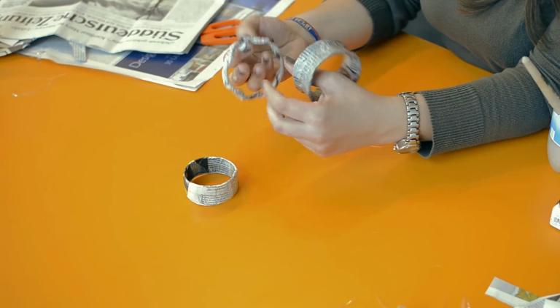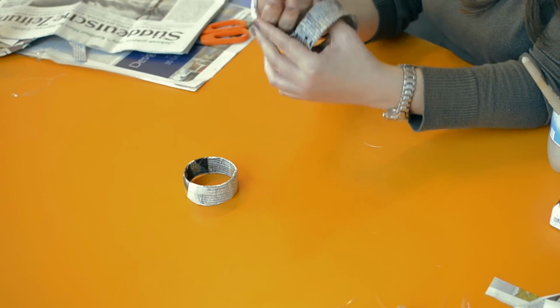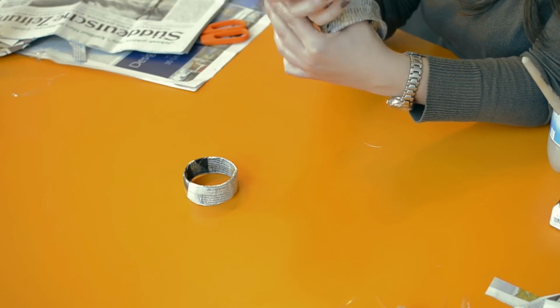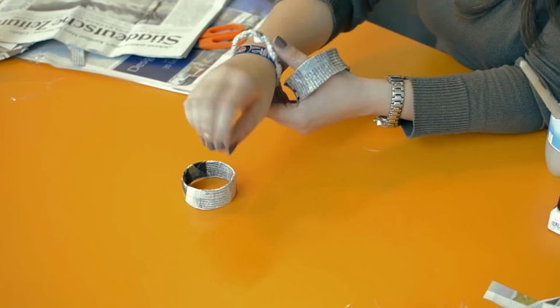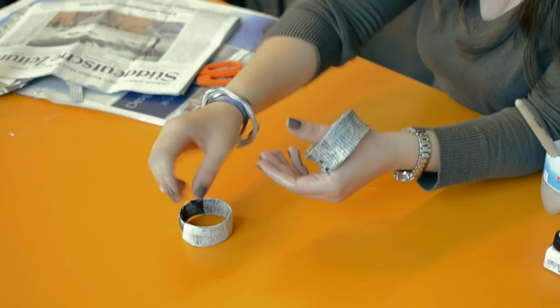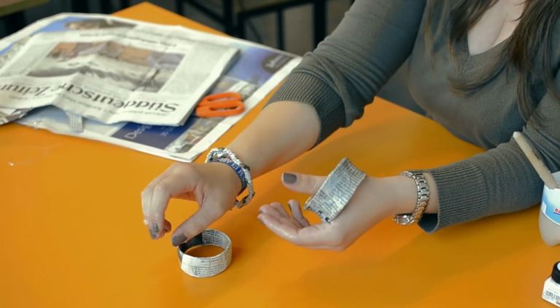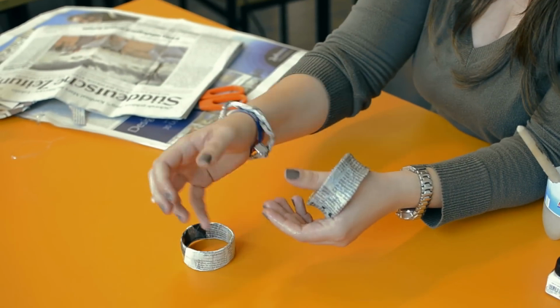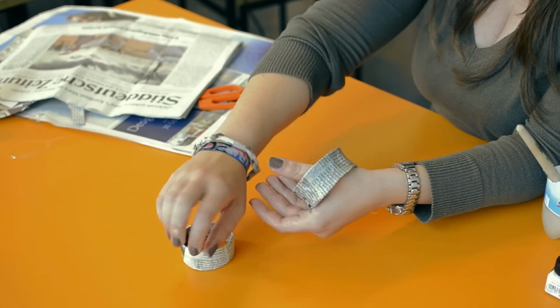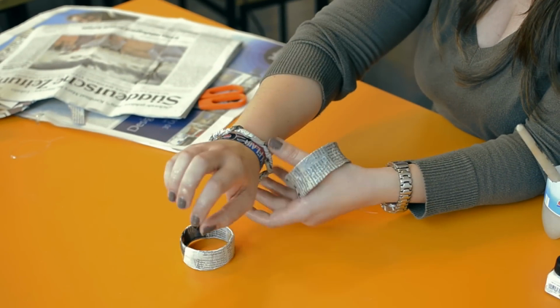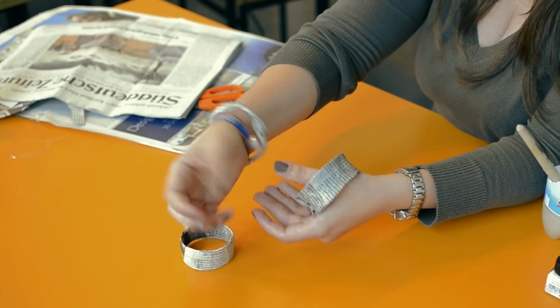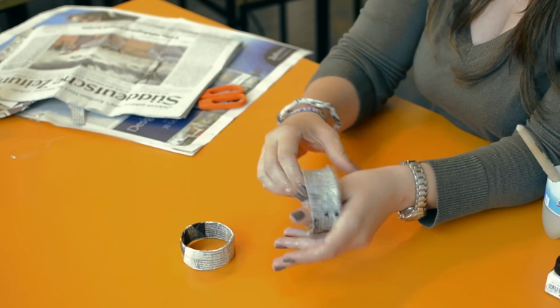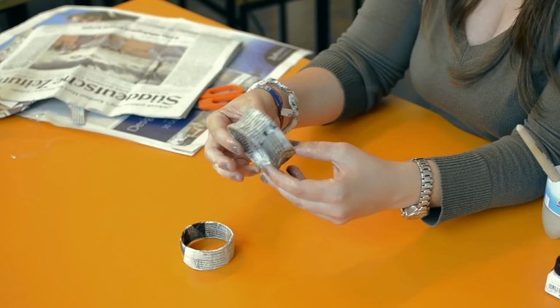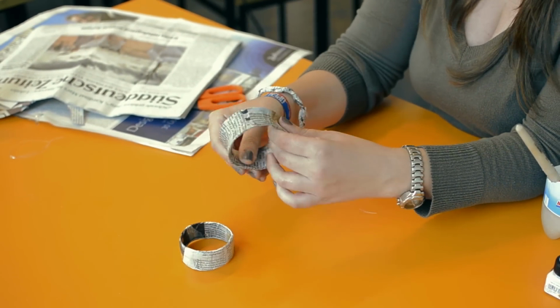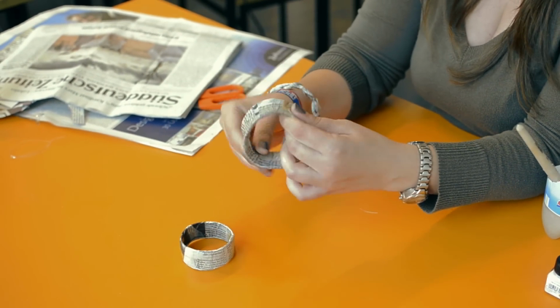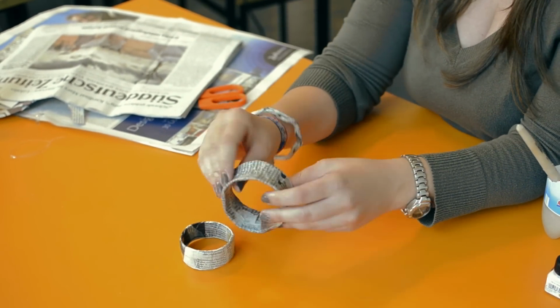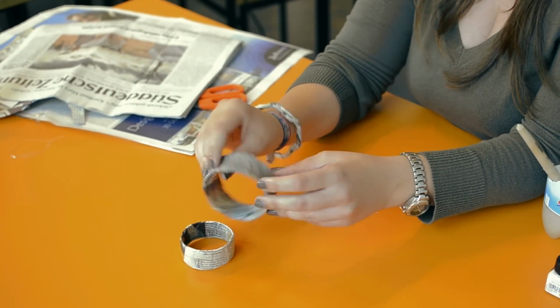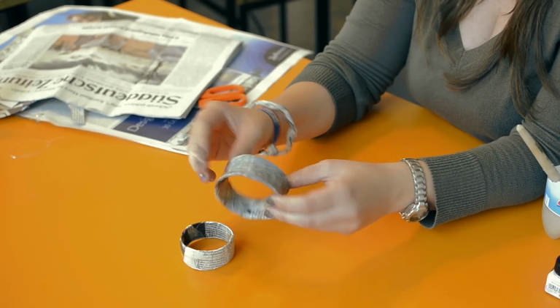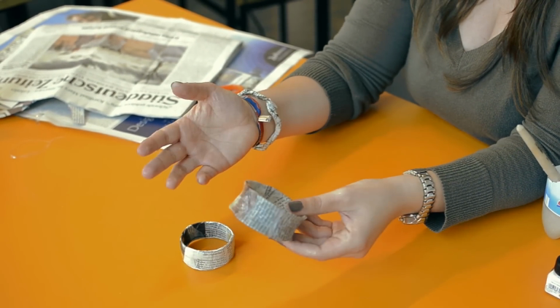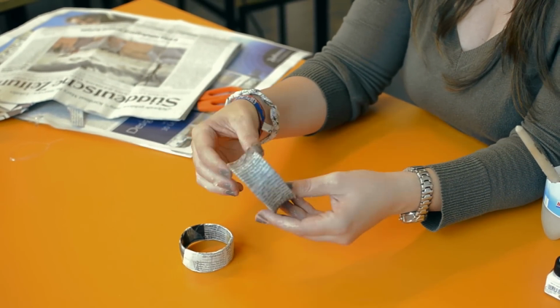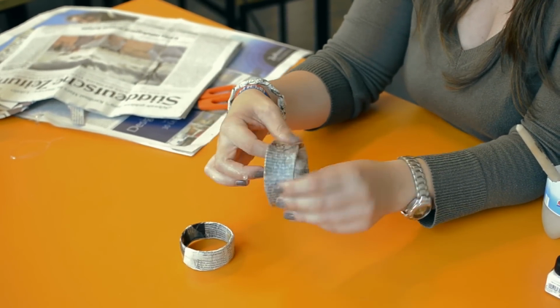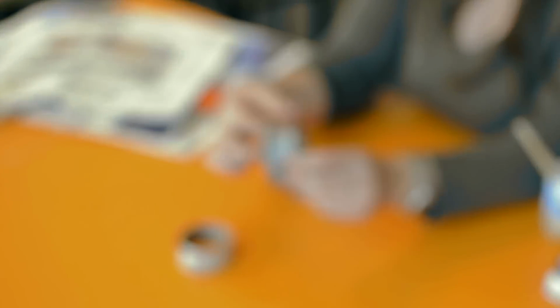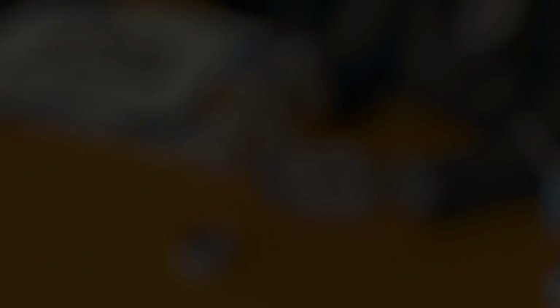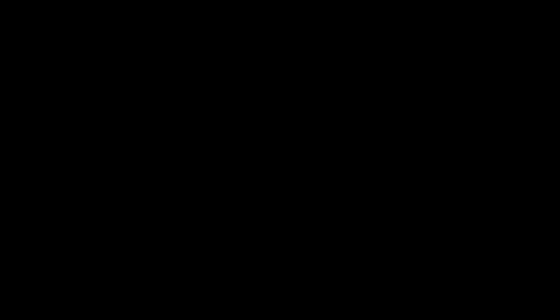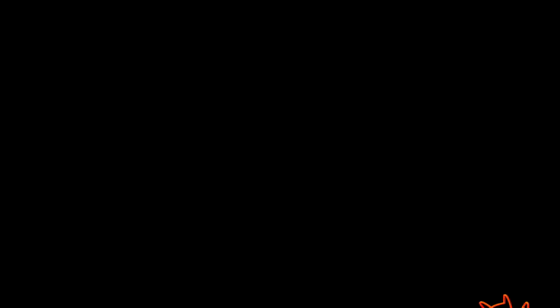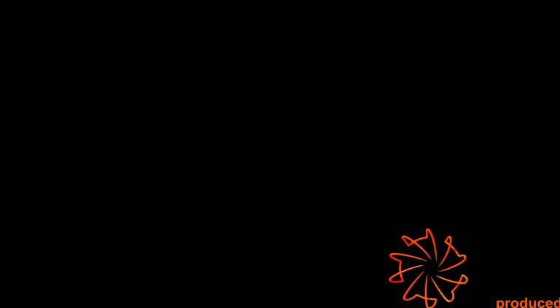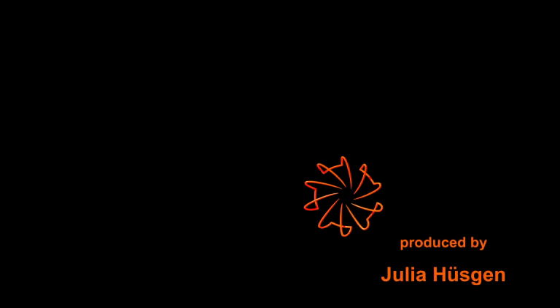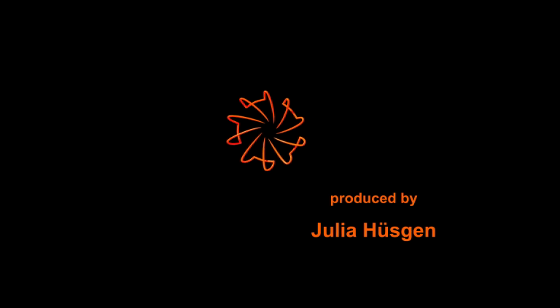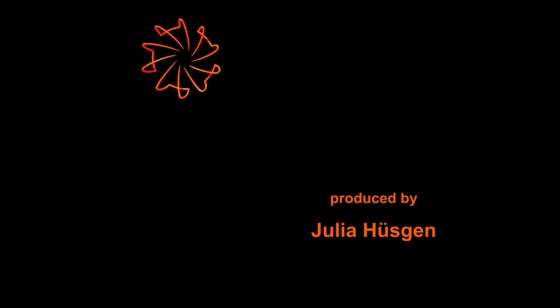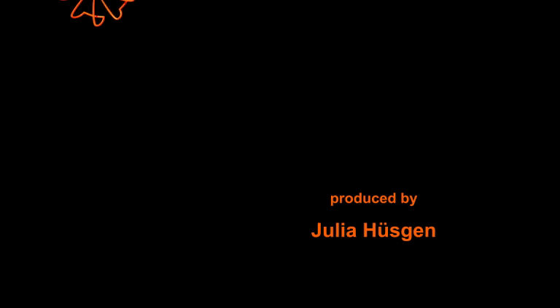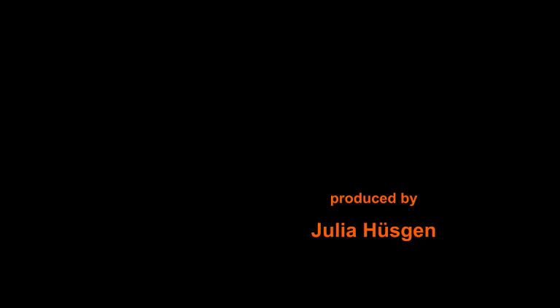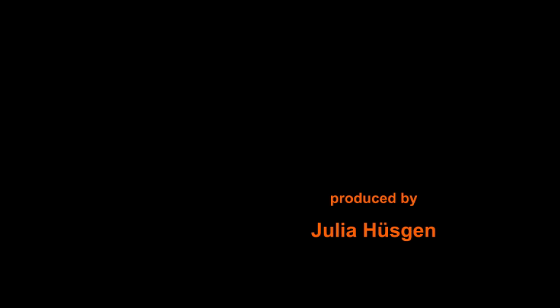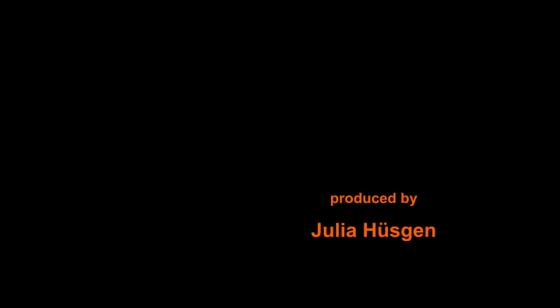Done! That easy, you can make your own bracelet out of an old newspaper. So time to get going and make your own. Reuse it!